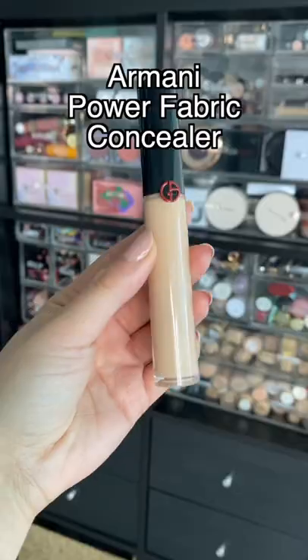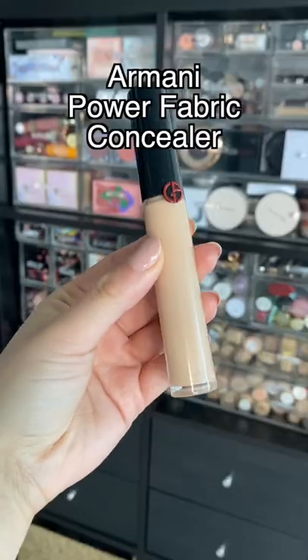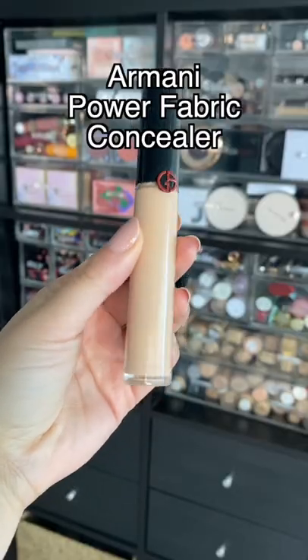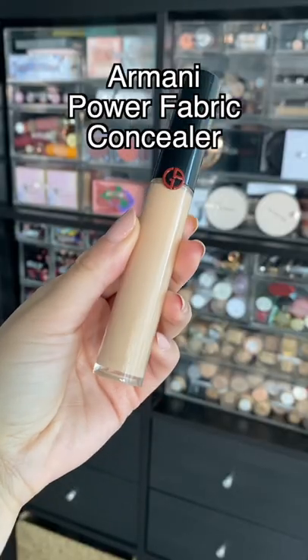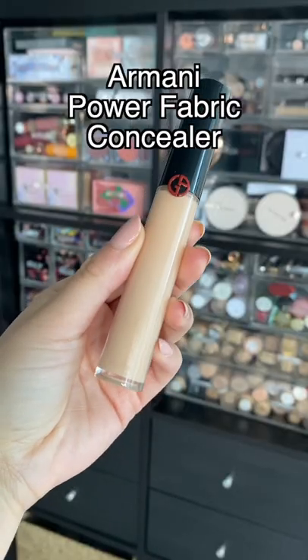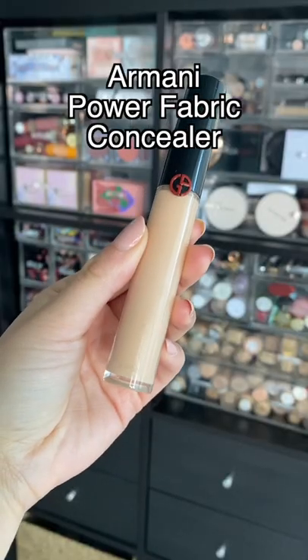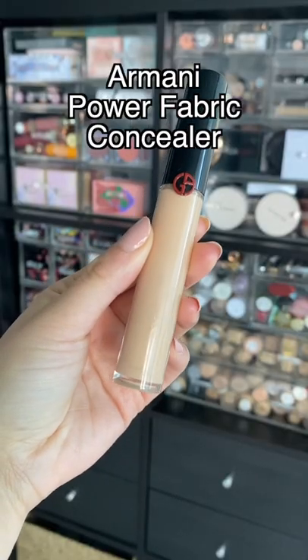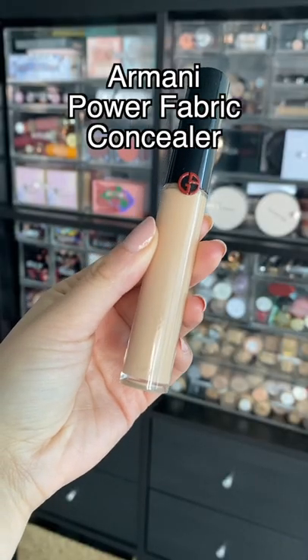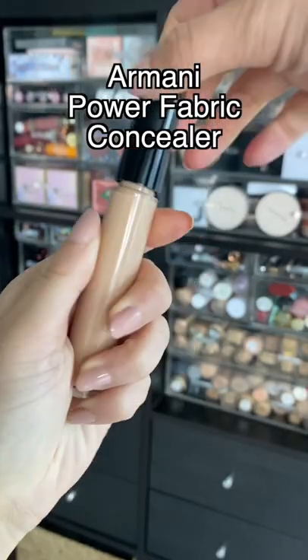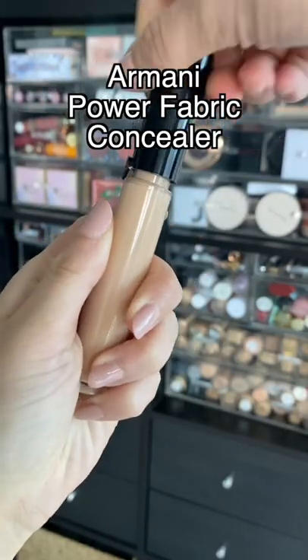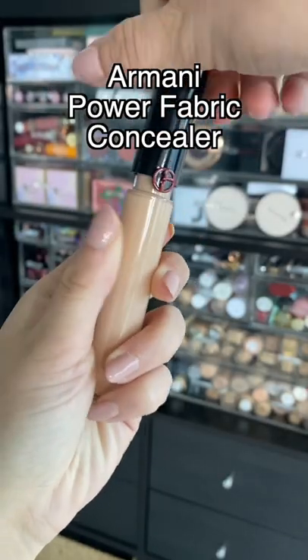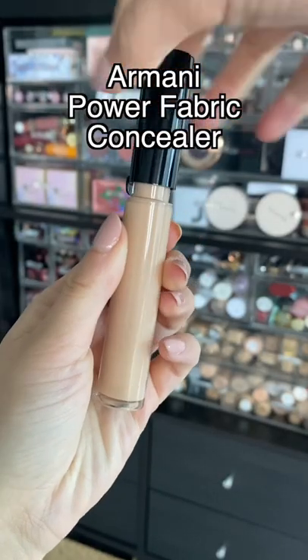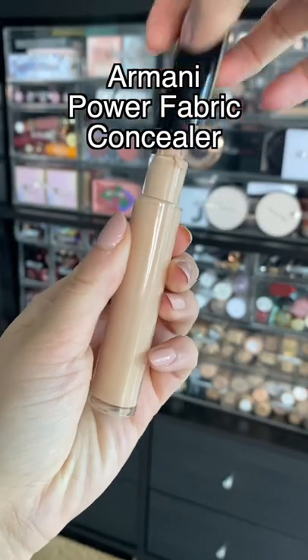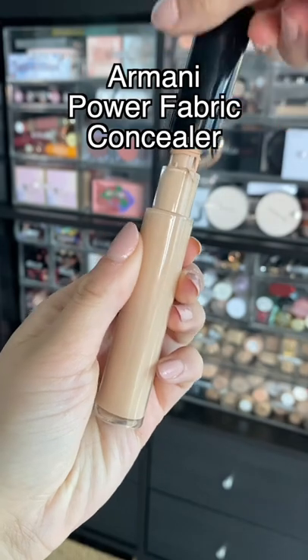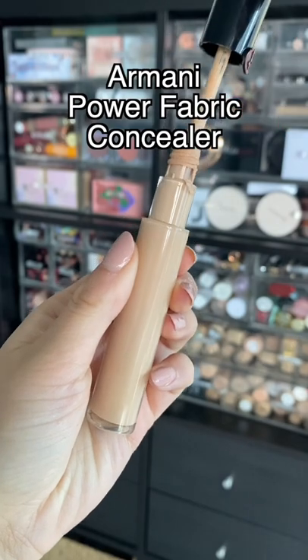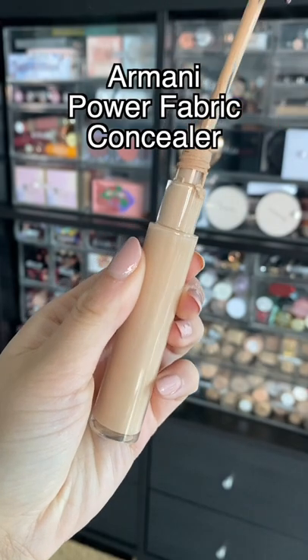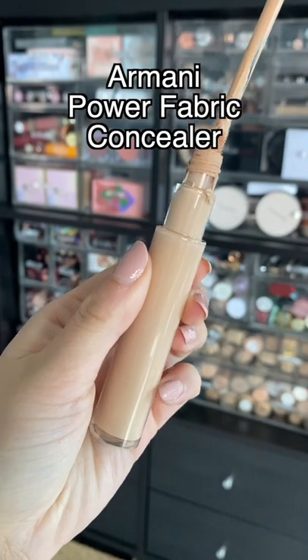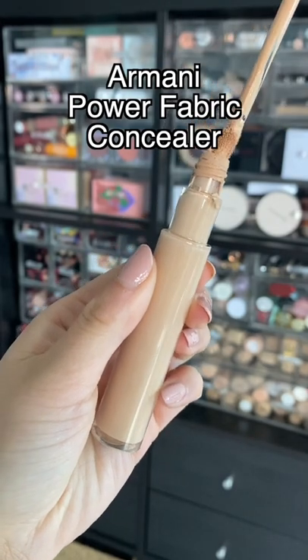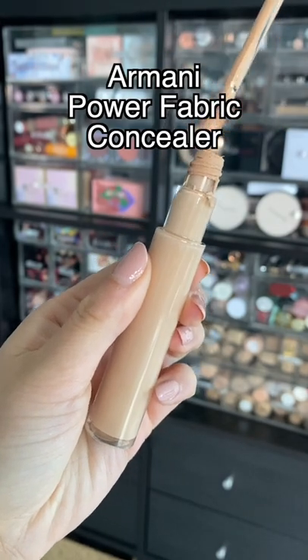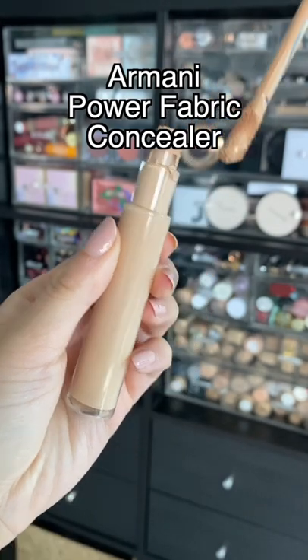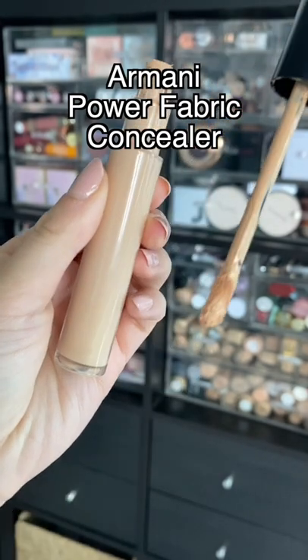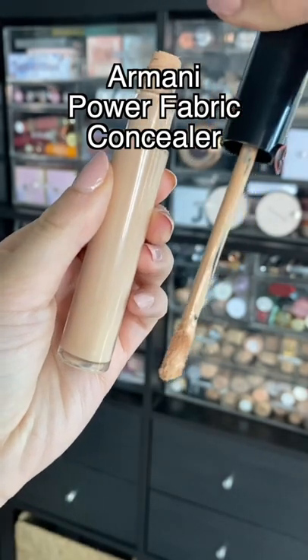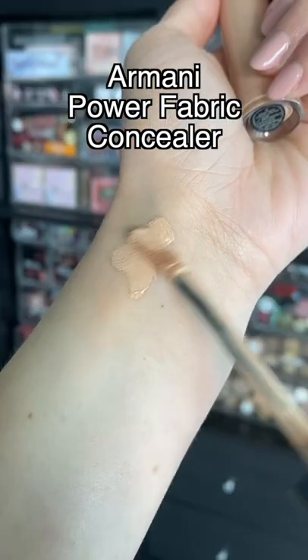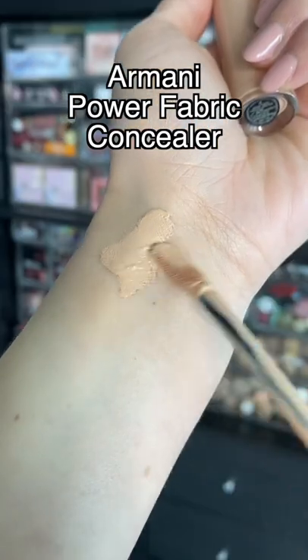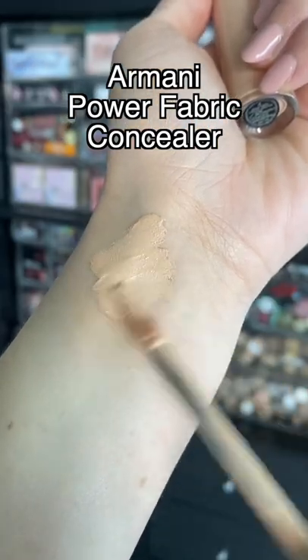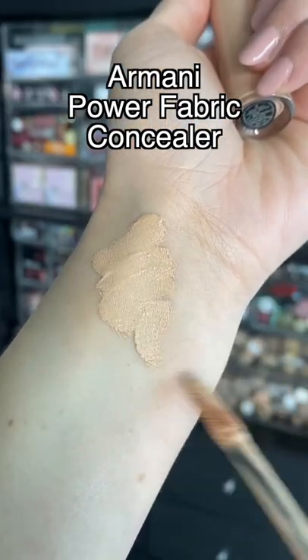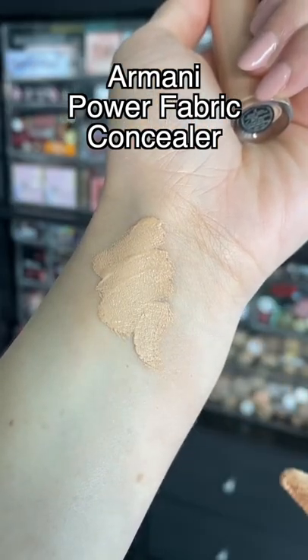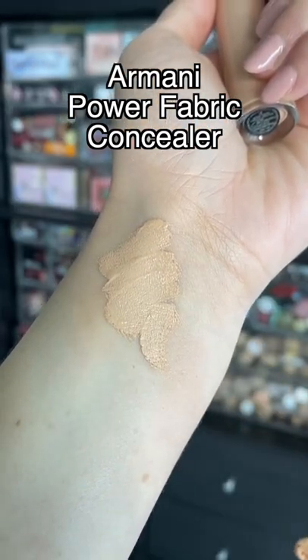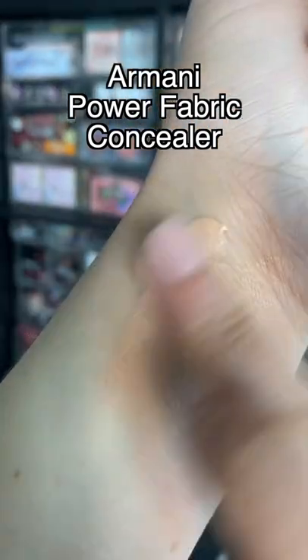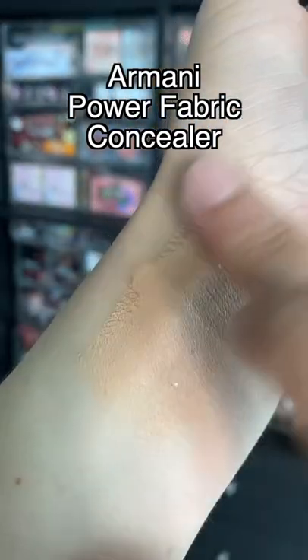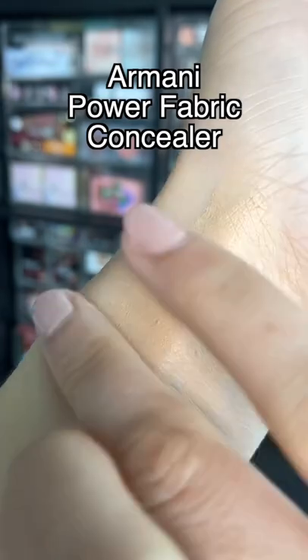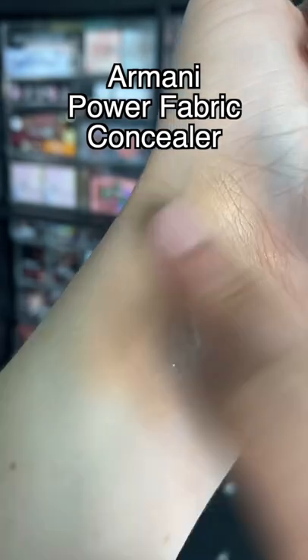This concealer has a really great relationship with skin. It blends in like butter, it doesn't crease, and it feels really lightweight, while still providing a pretty decent coverage.